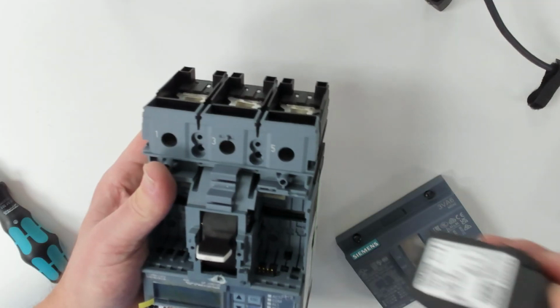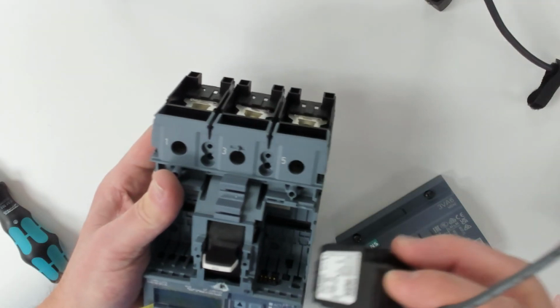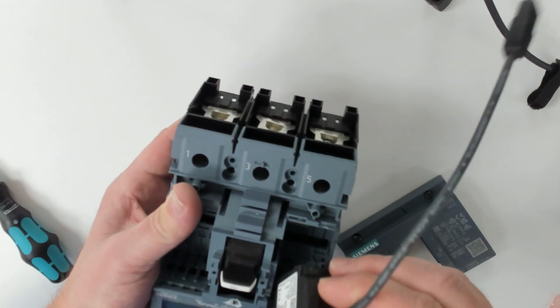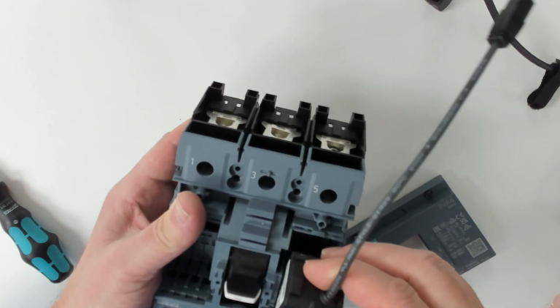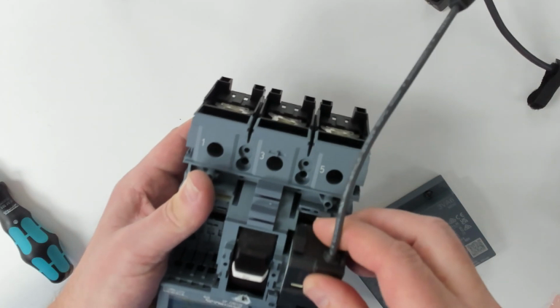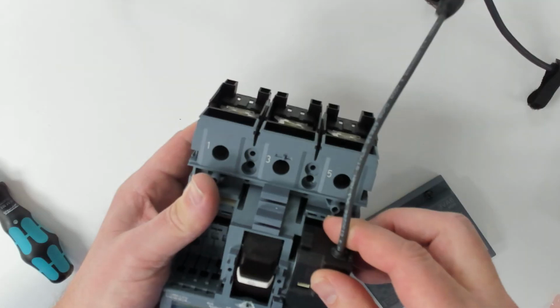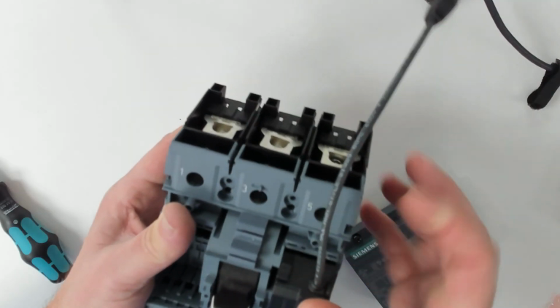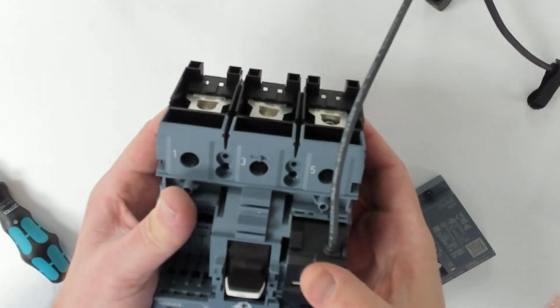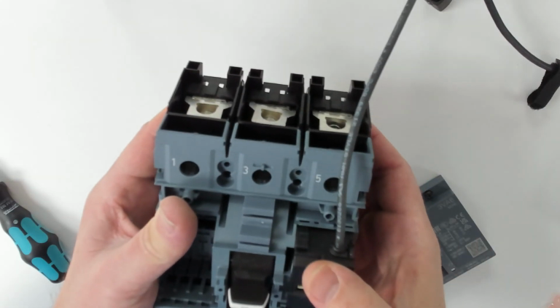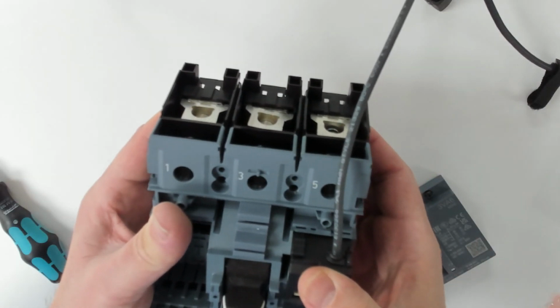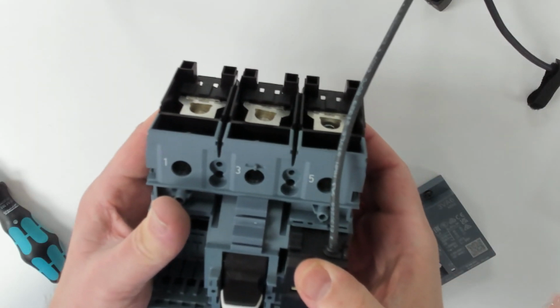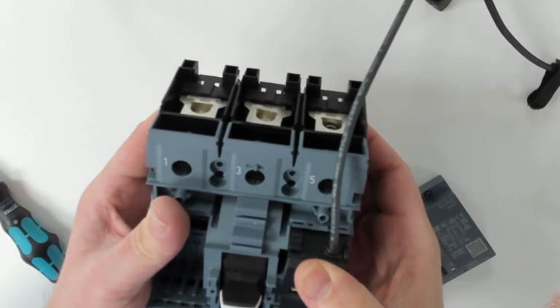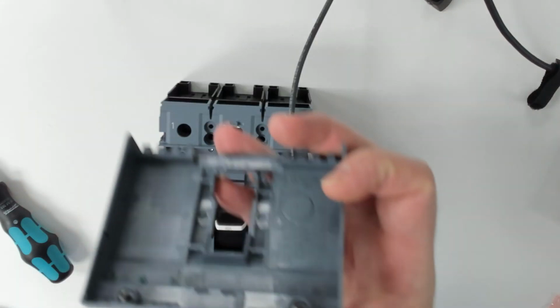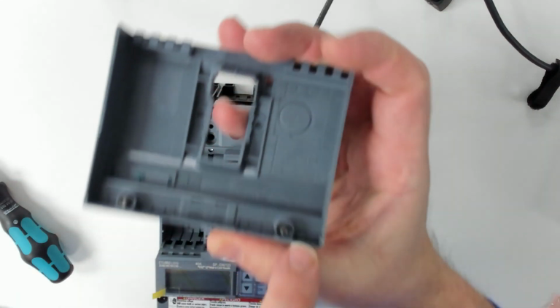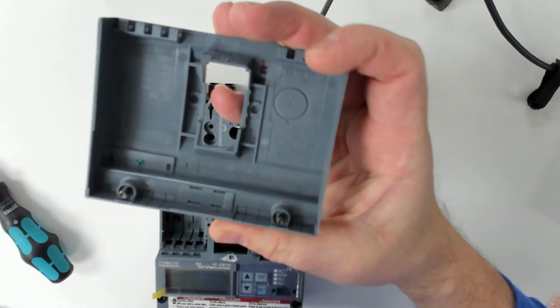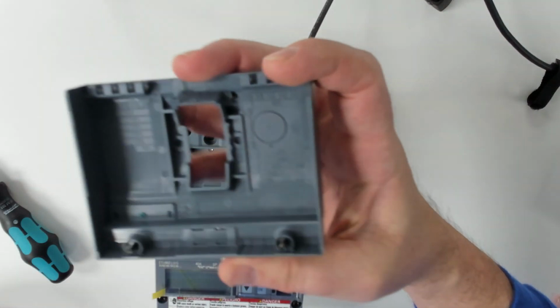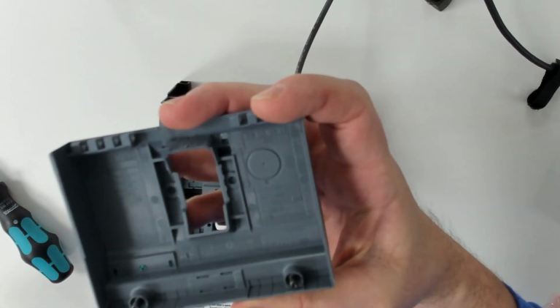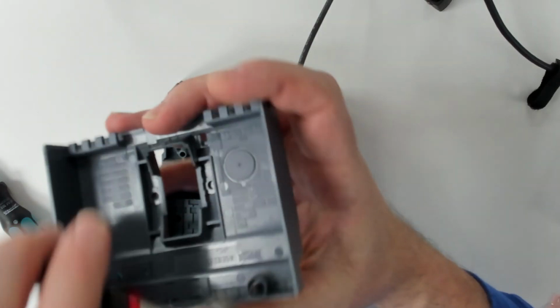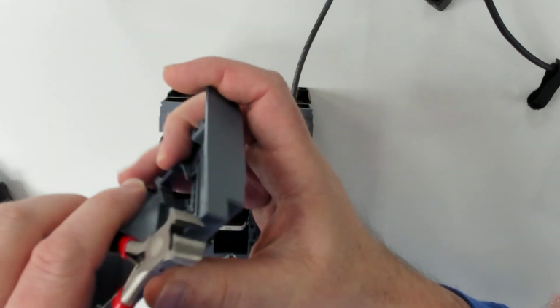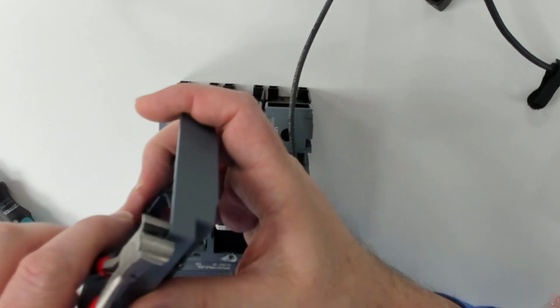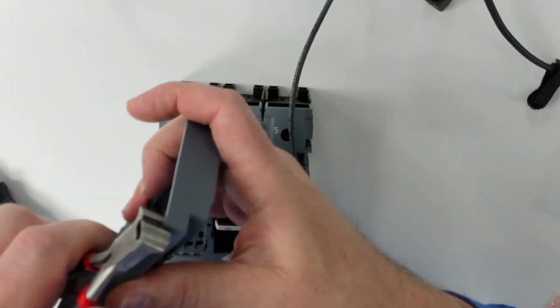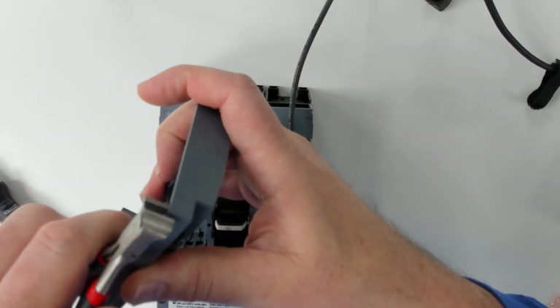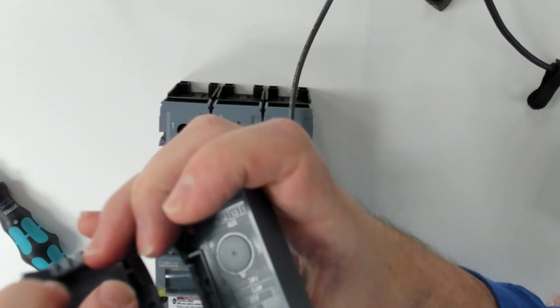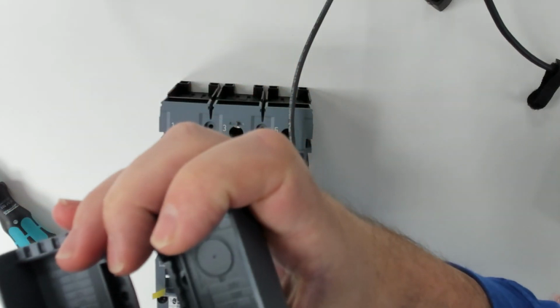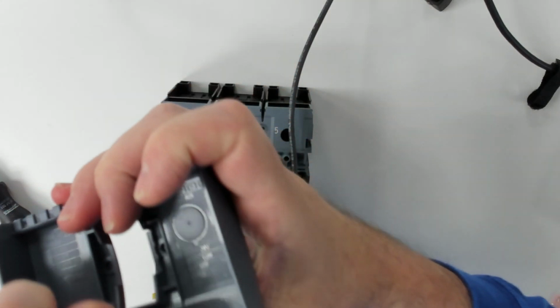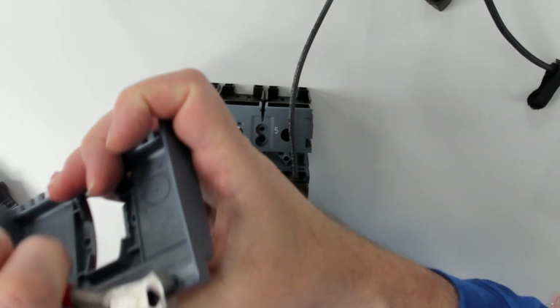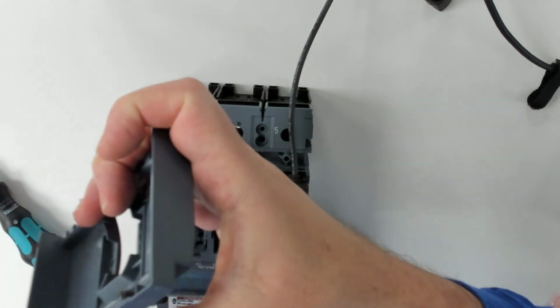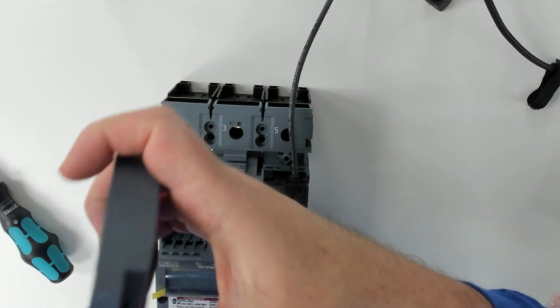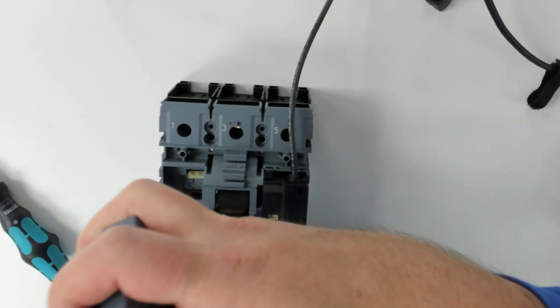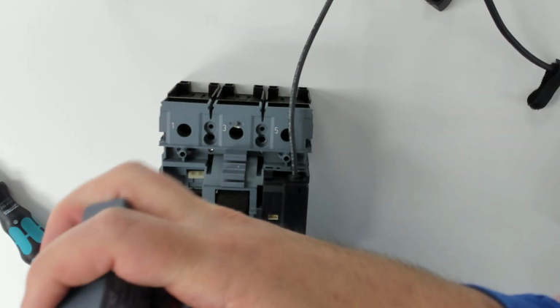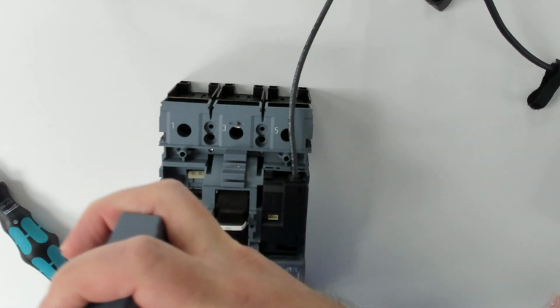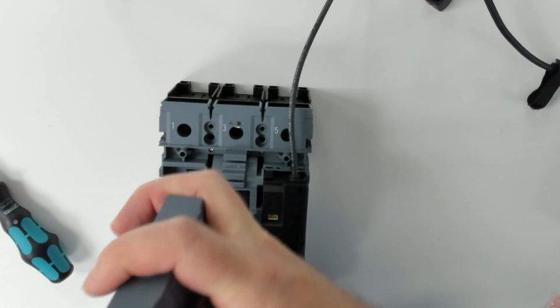Then we can take the communication module and it slides in like that — just listen for it to snap. And then we actually have to notch the cover right here. I'm just going to grab my cutters, and this is to make allowance so that the cable can come out.